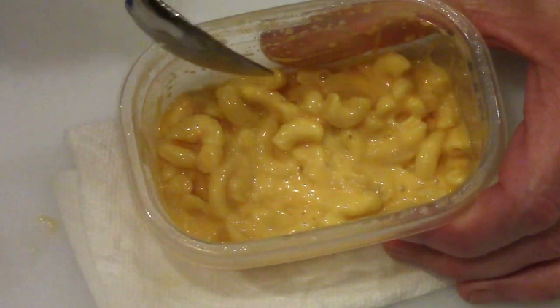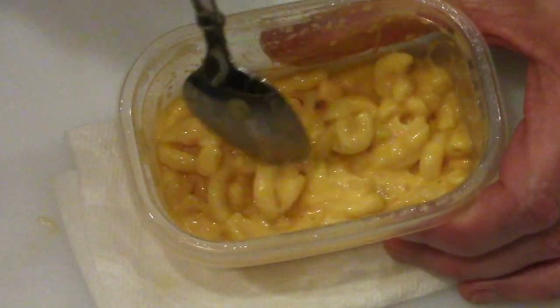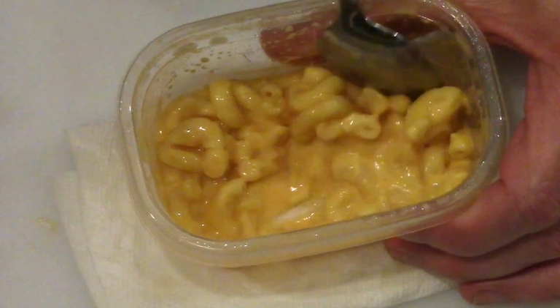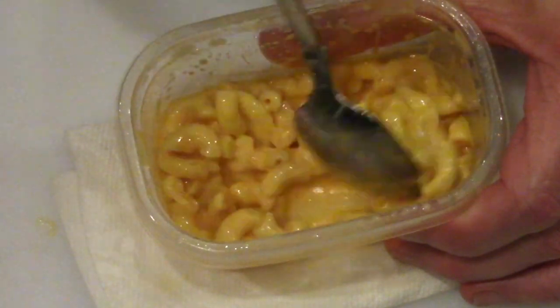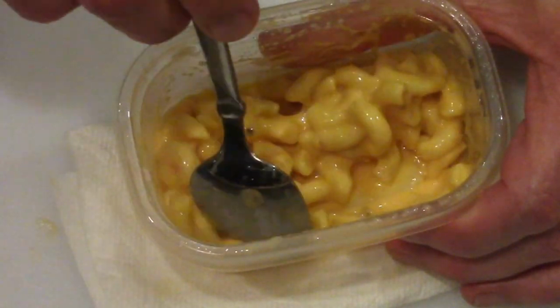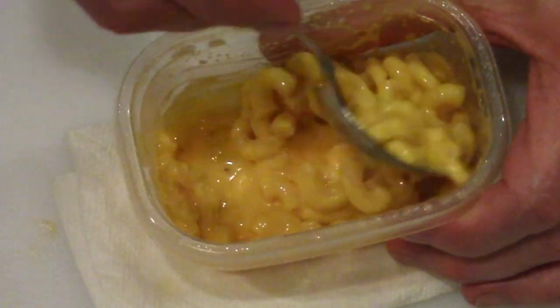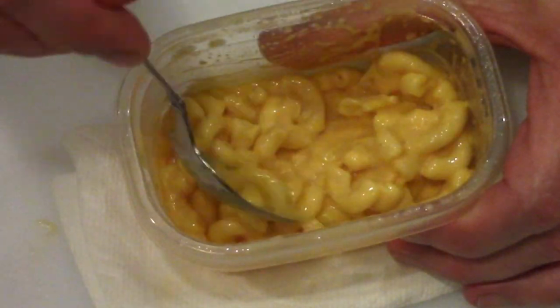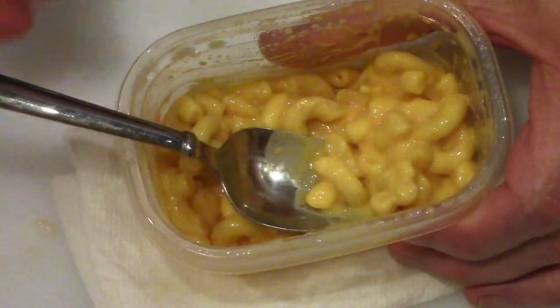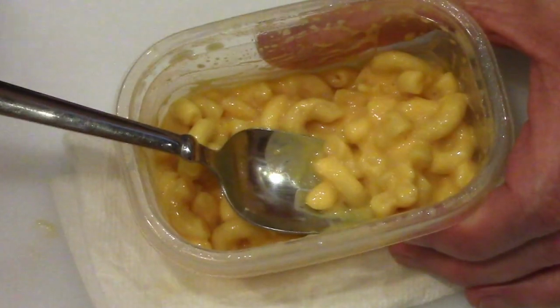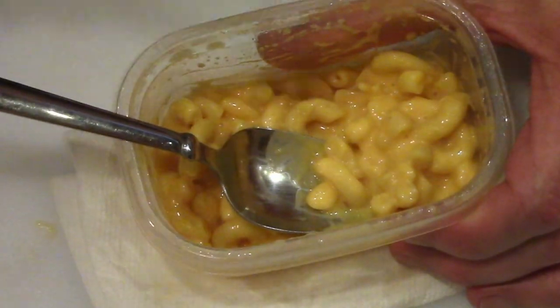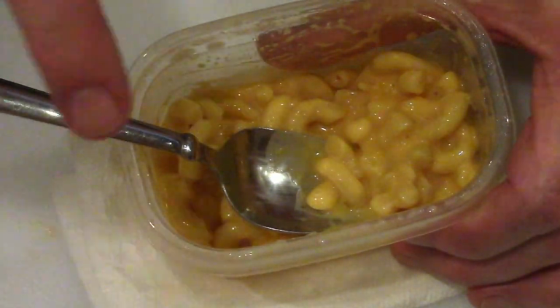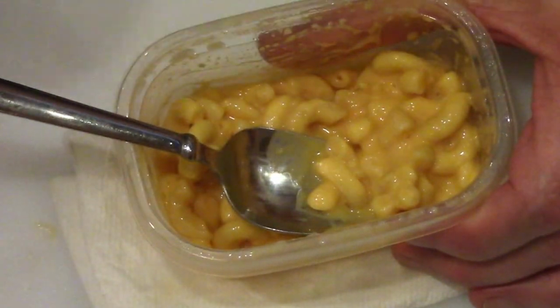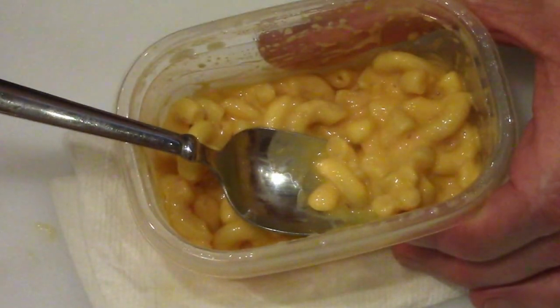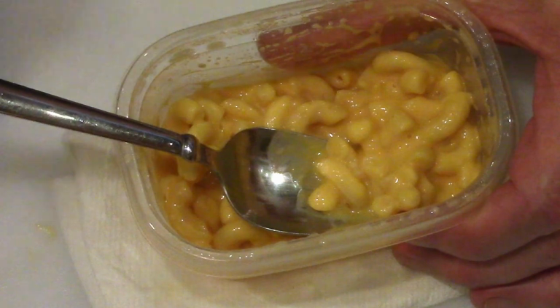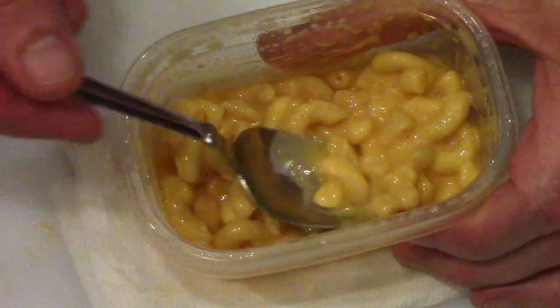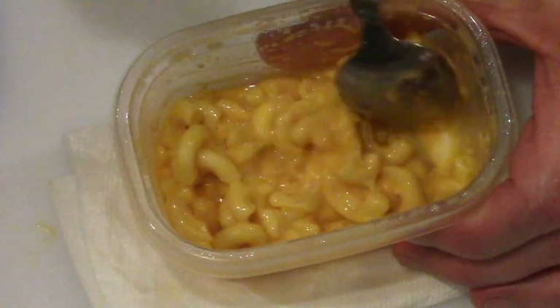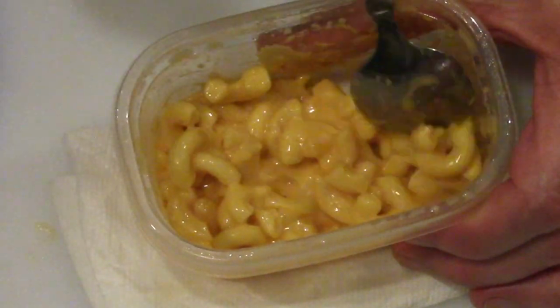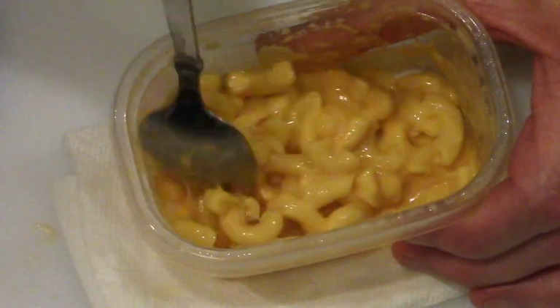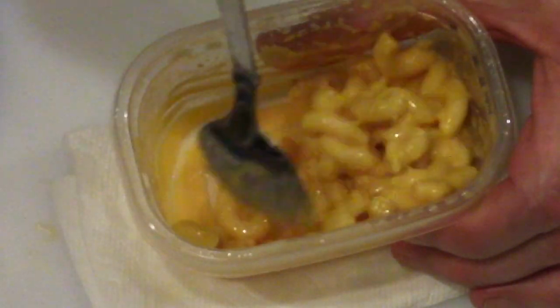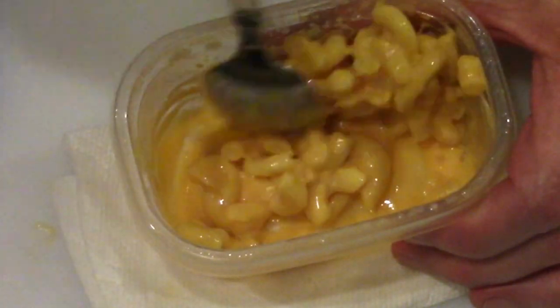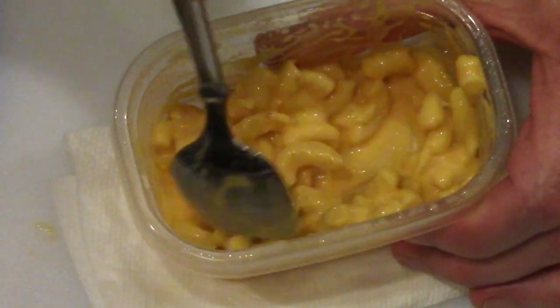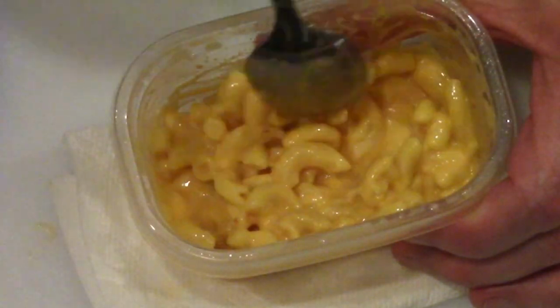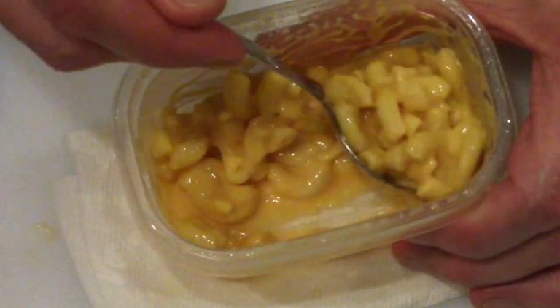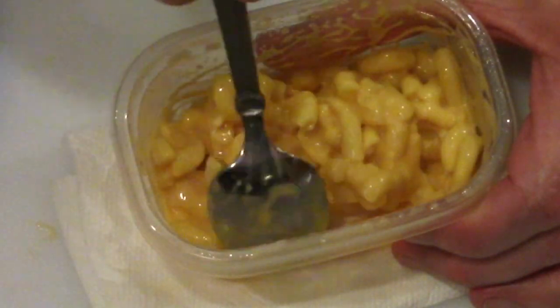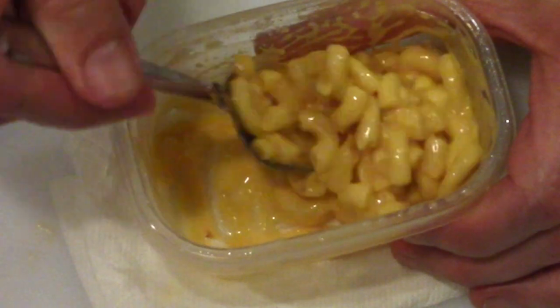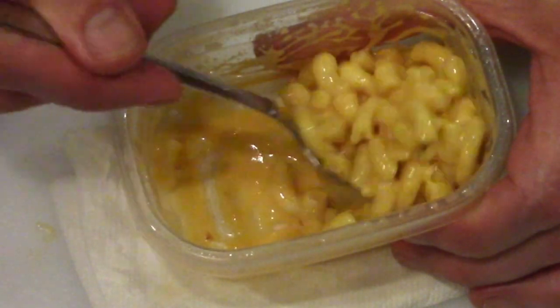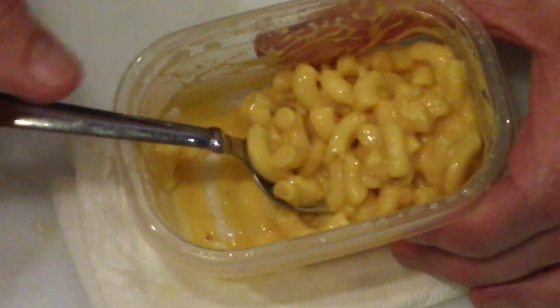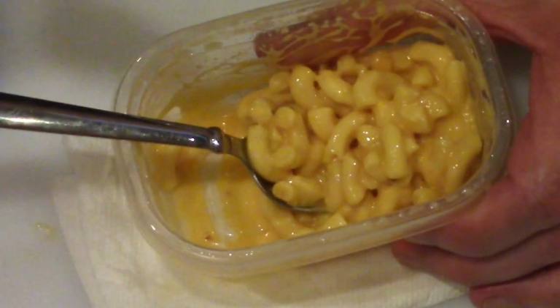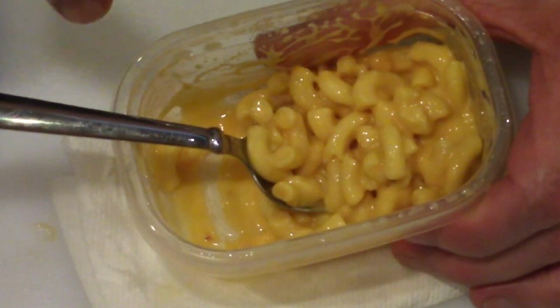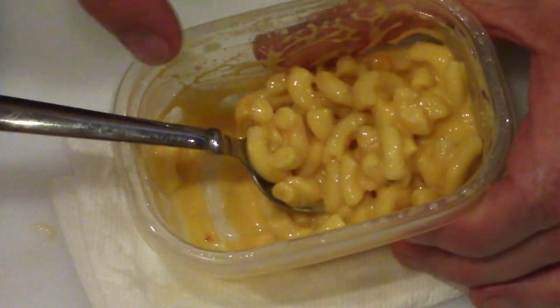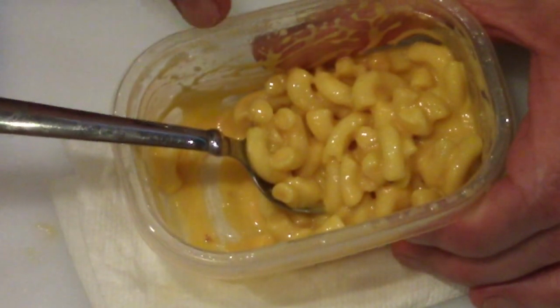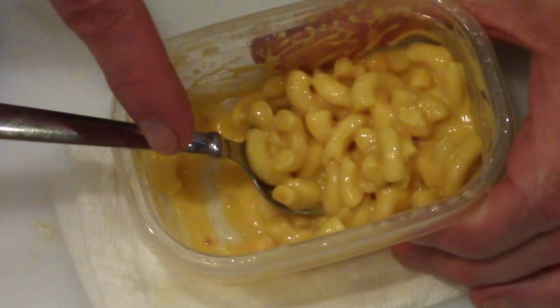Yep, that's good. Just a quick sample to show what it looks like. We'll do a whole longer video on the mac and cheese soon.